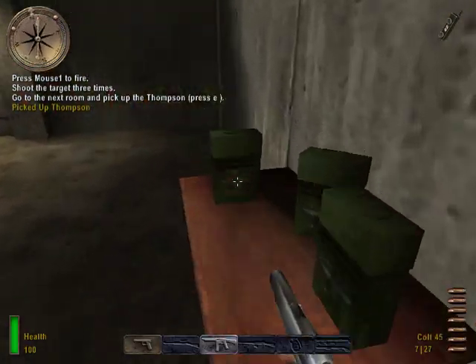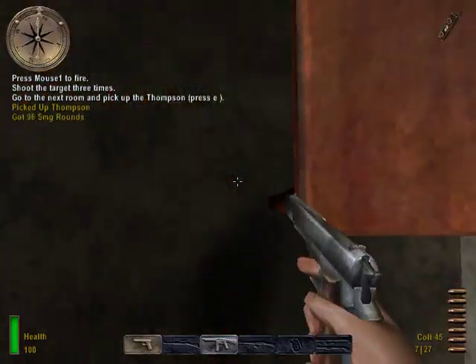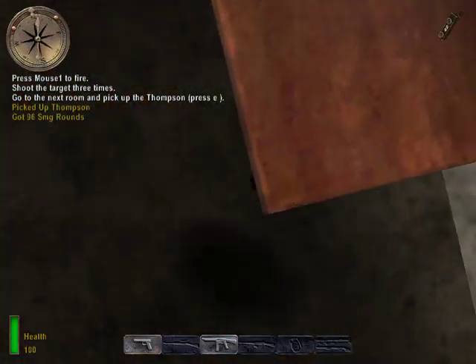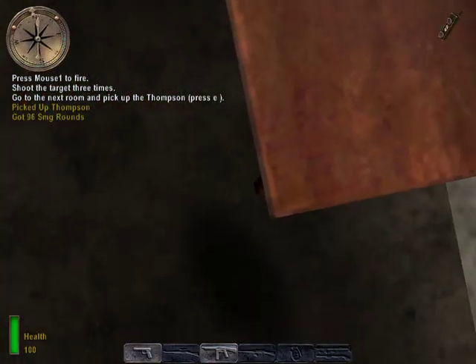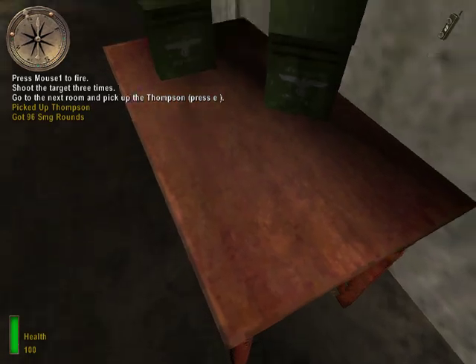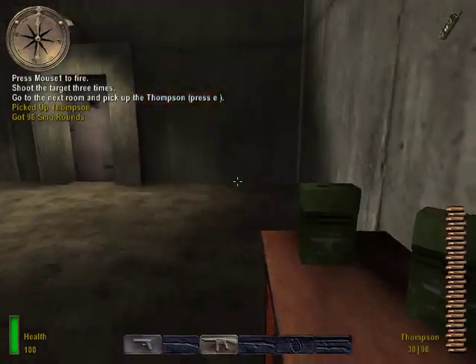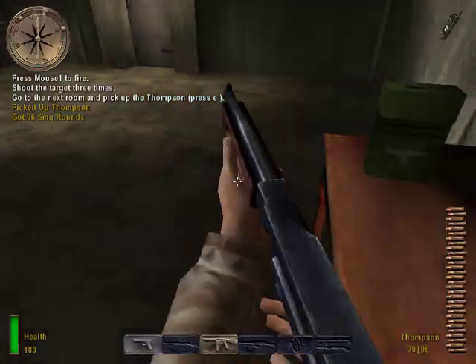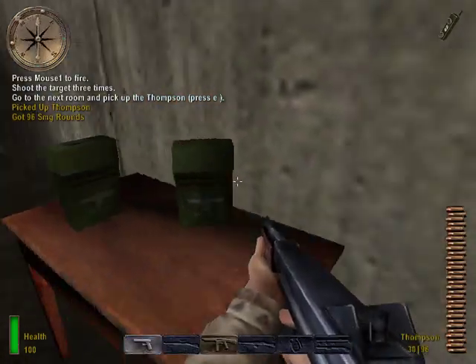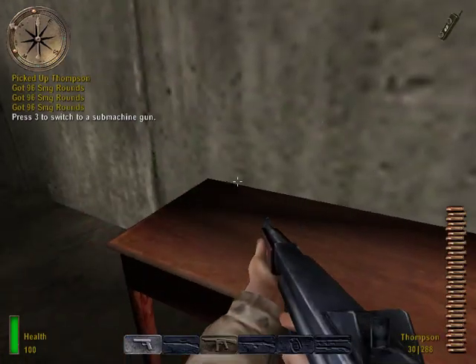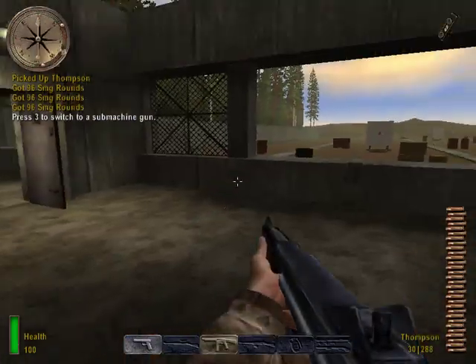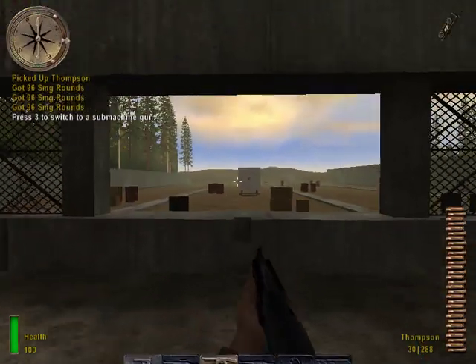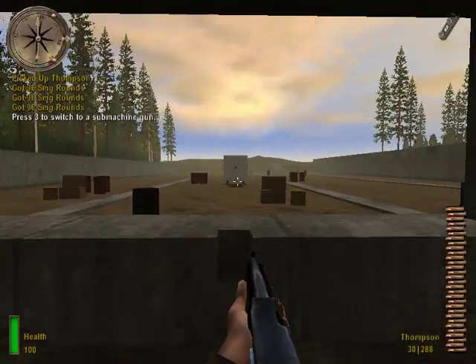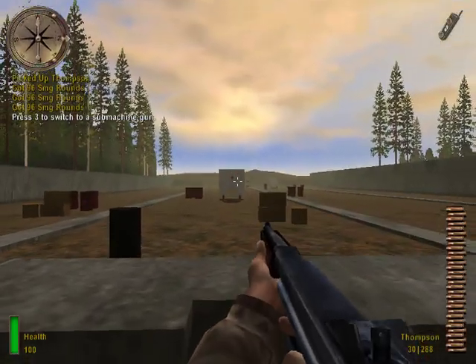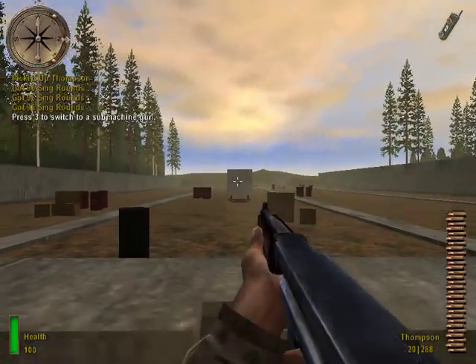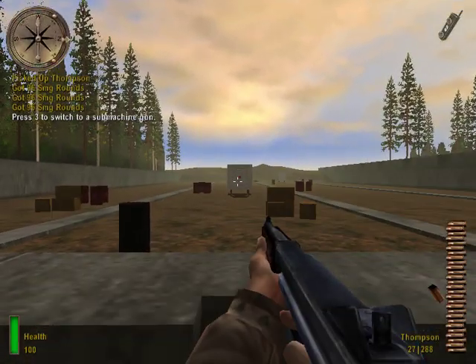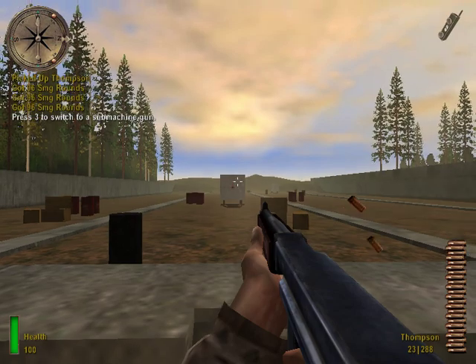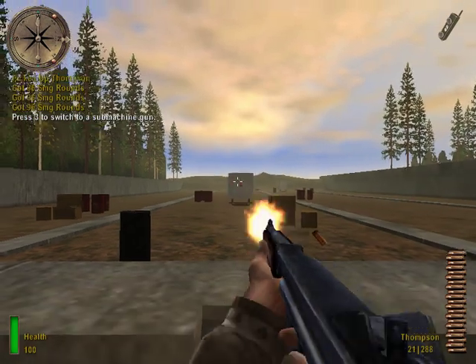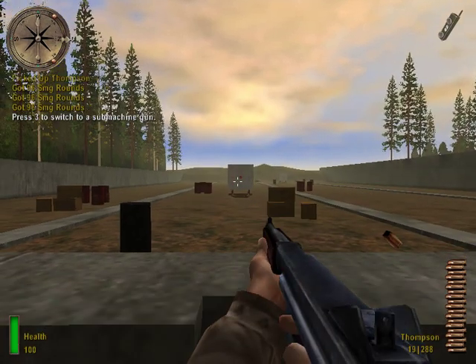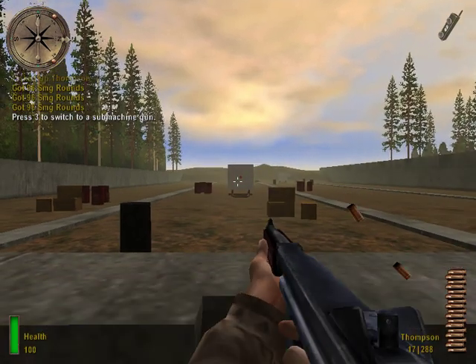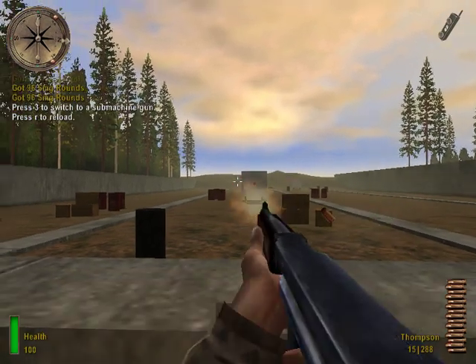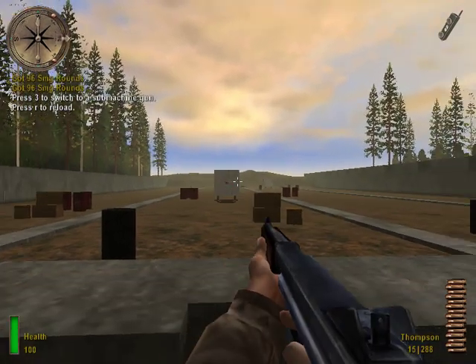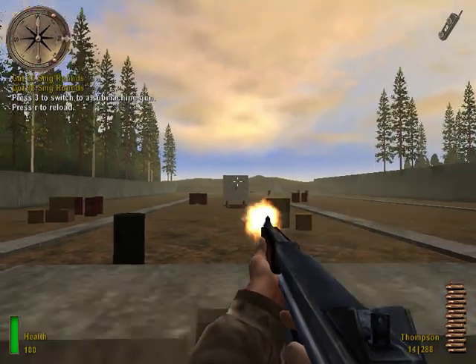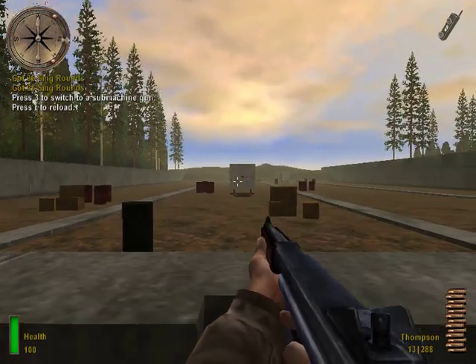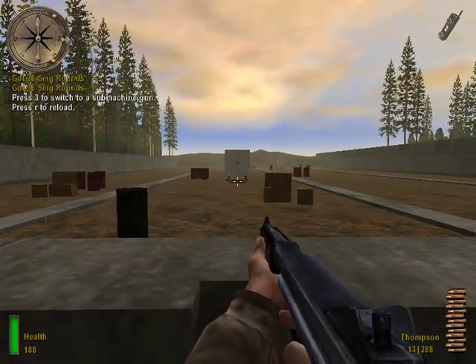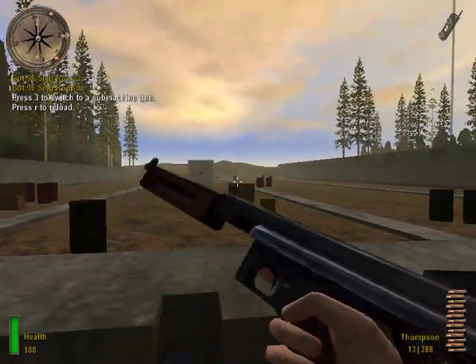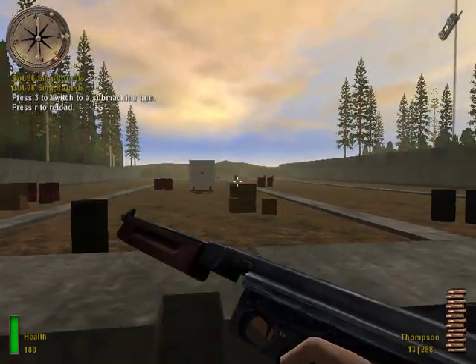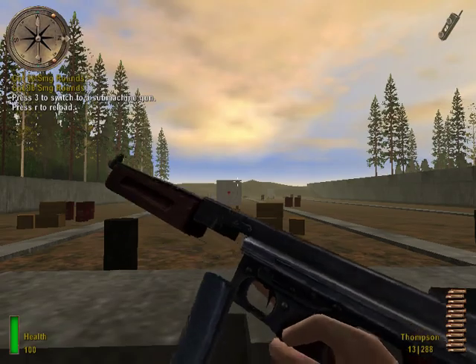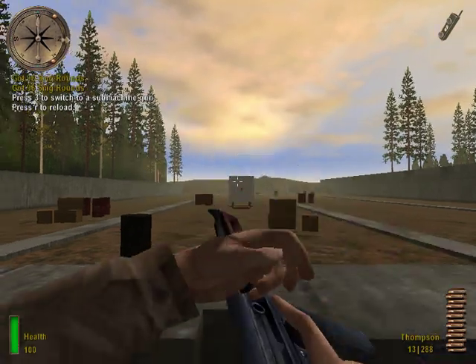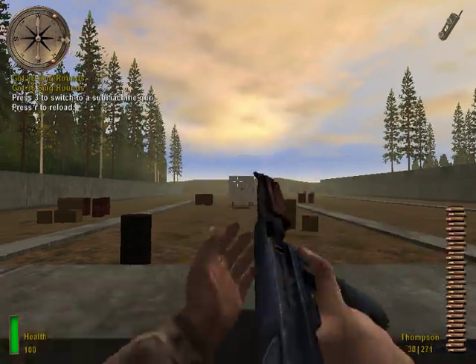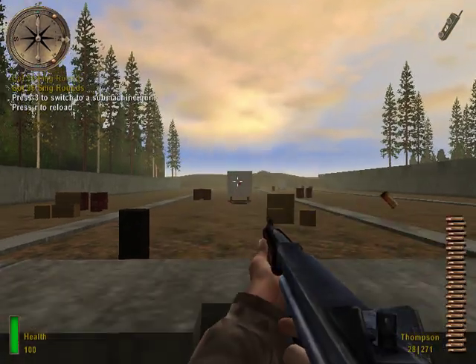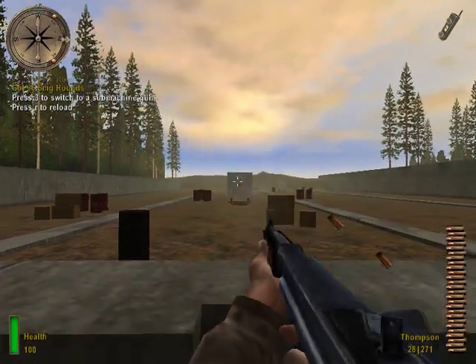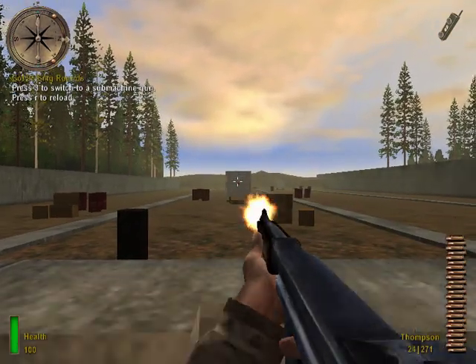Switch to the Thompson submachine gun by pressing the SMG key. You may reload any of your weapons at any time by pressing the reload key. Always reload your weapons before going into combat. Shoot that target 20 times with the Thompson.